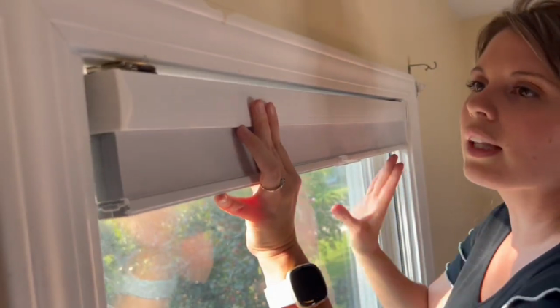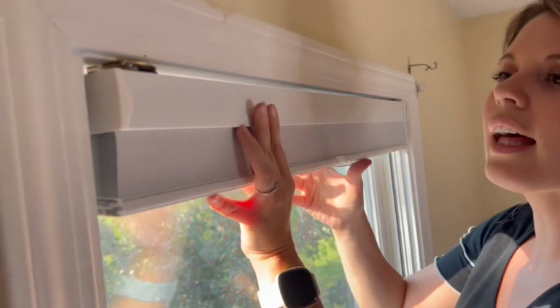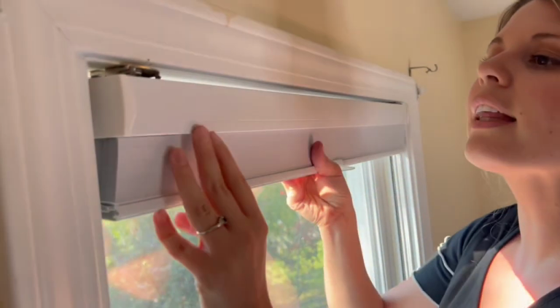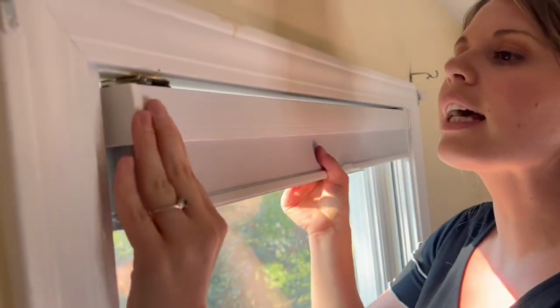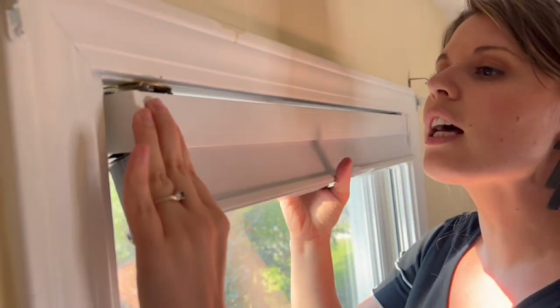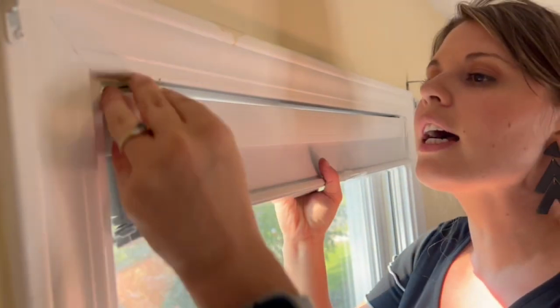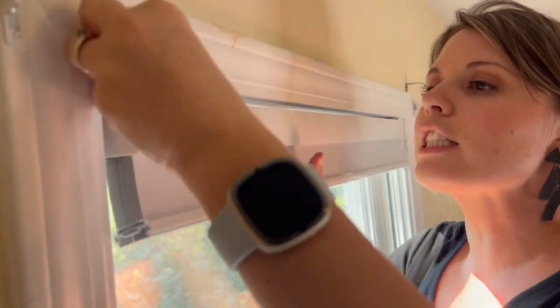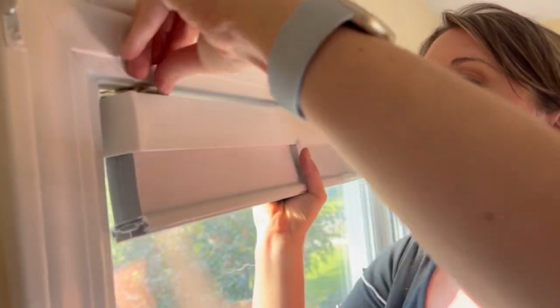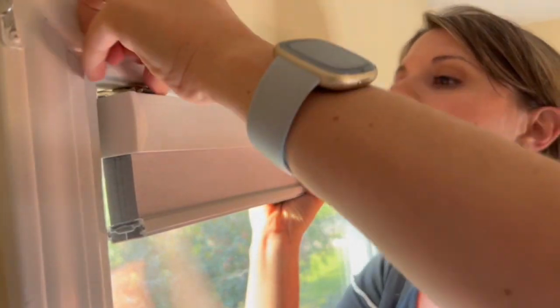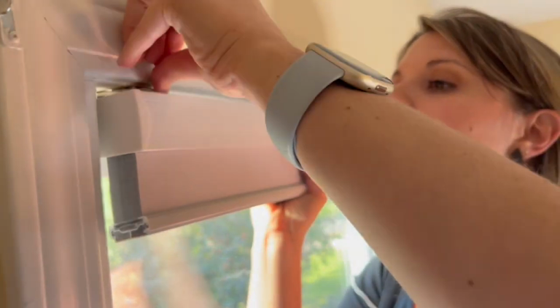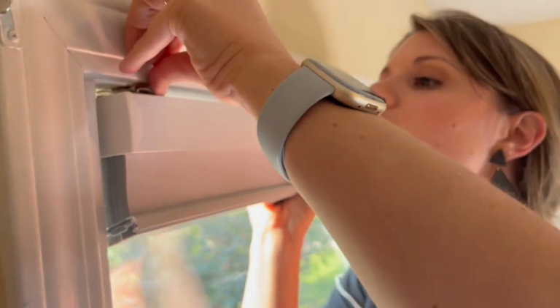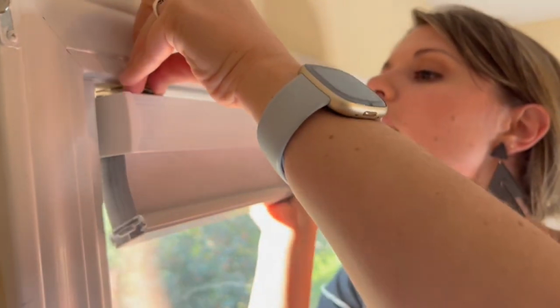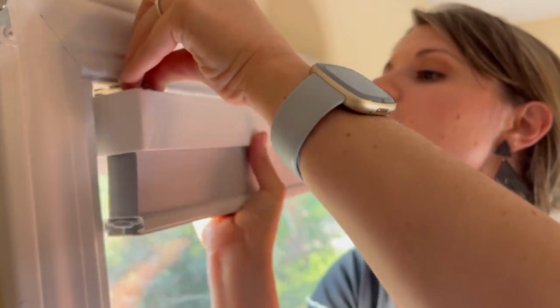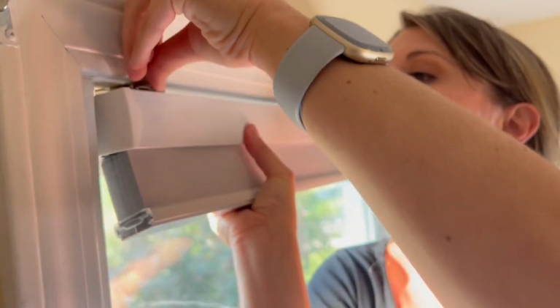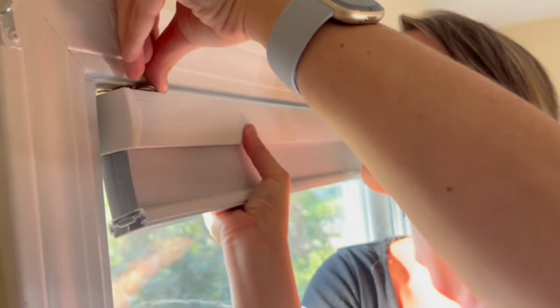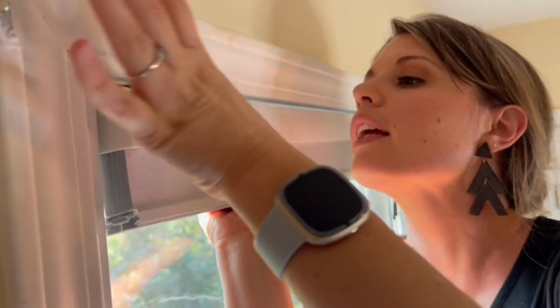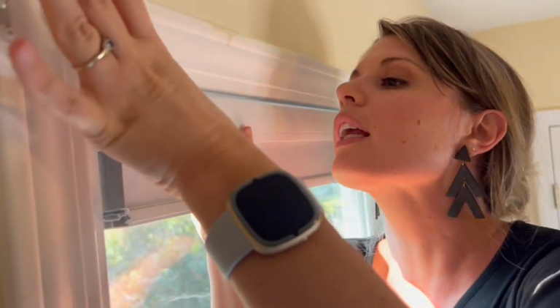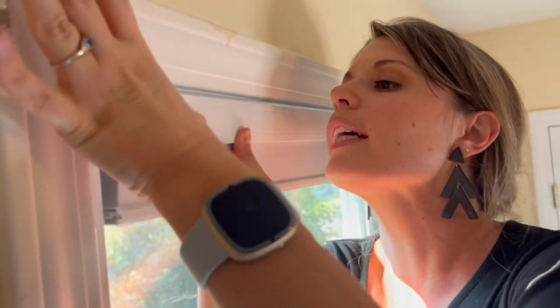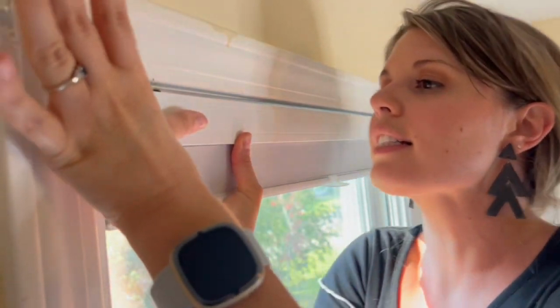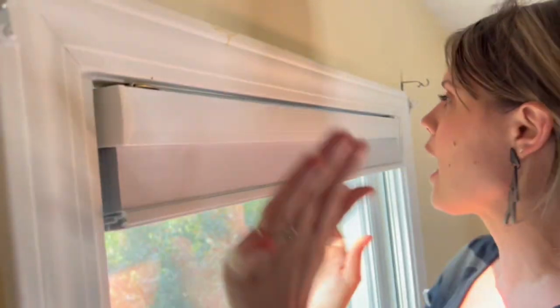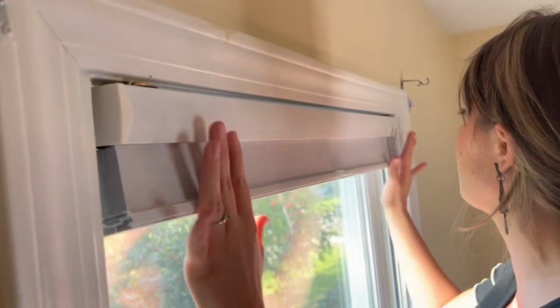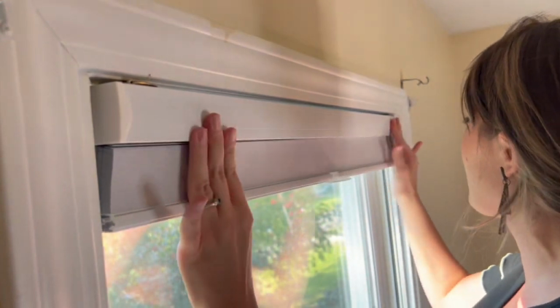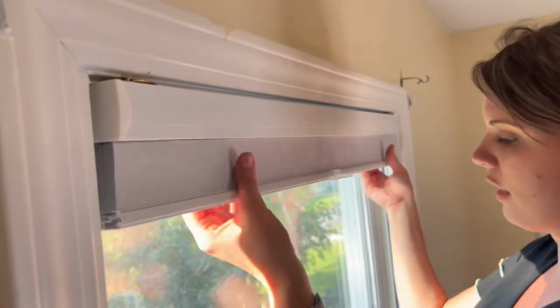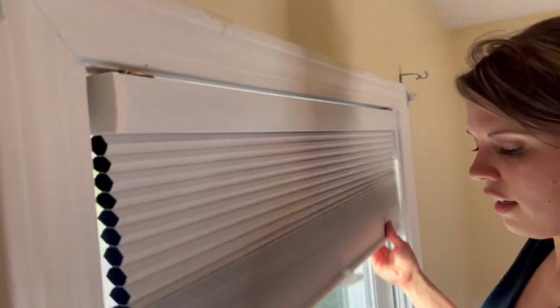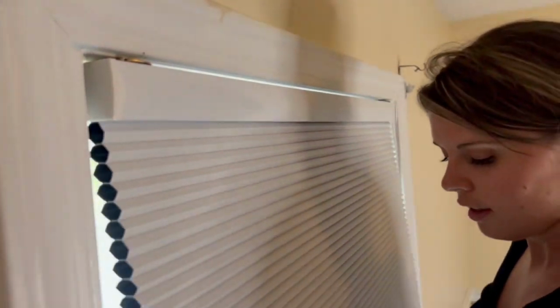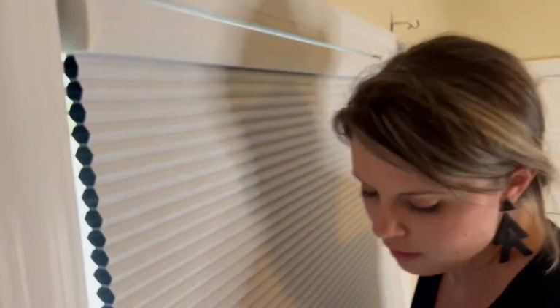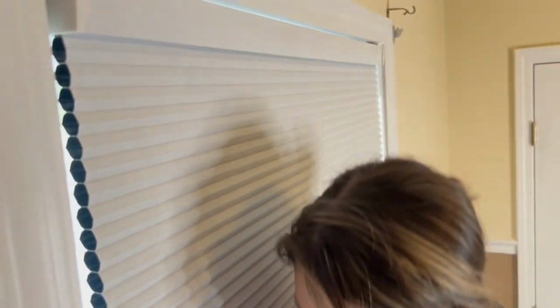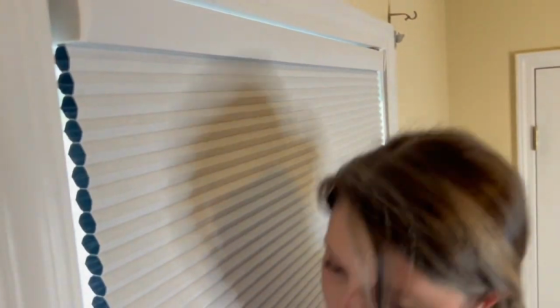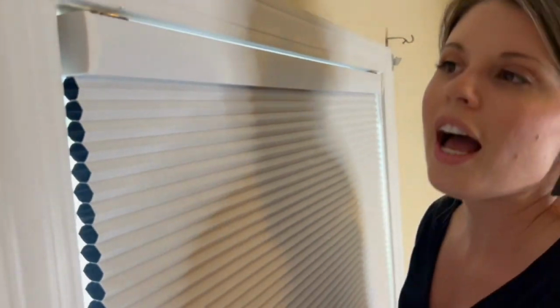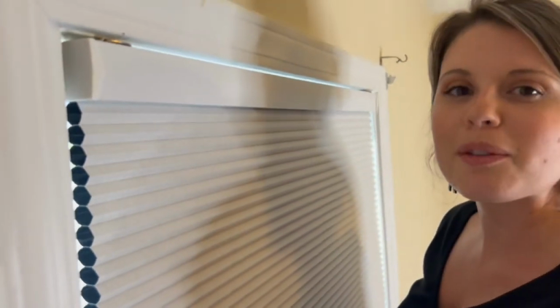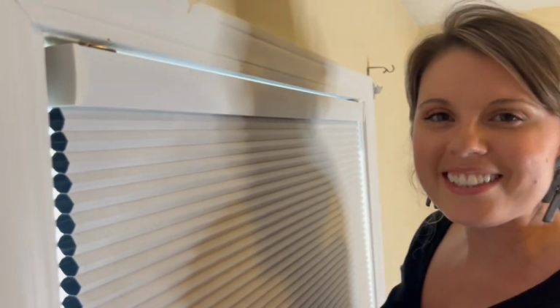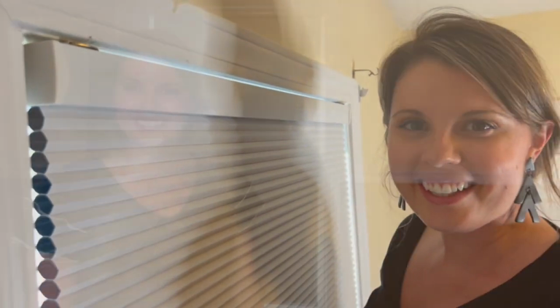Like that. That side is on — spring back these front ones and hook it on here. Snap it in the back and your blinds look great.